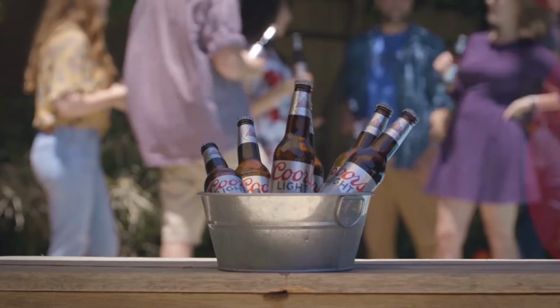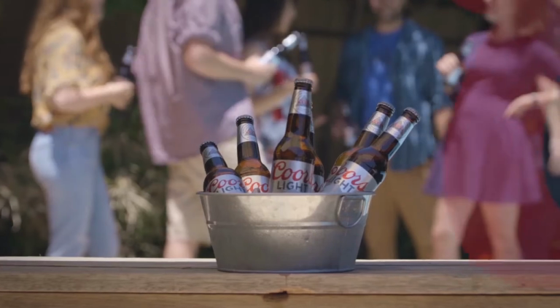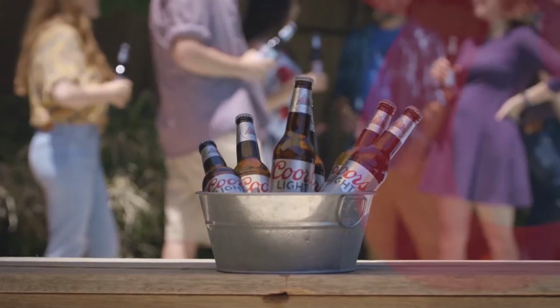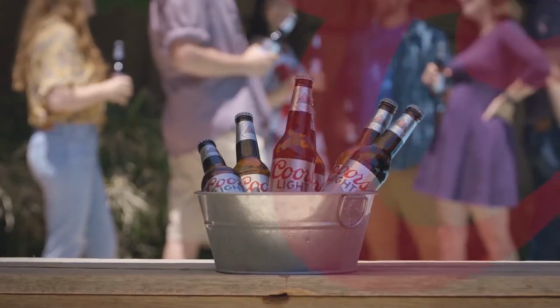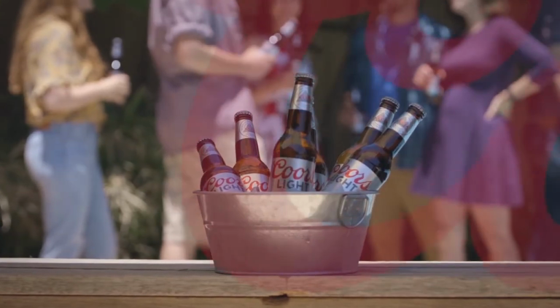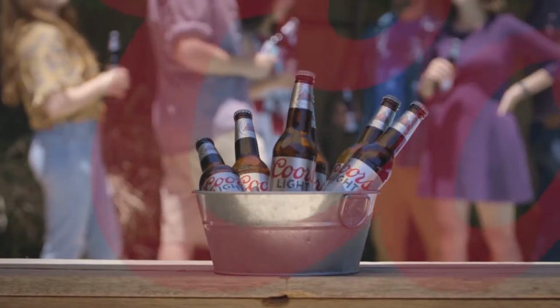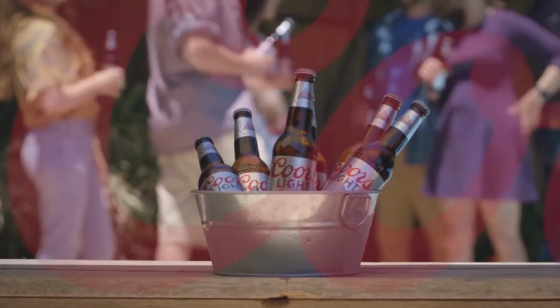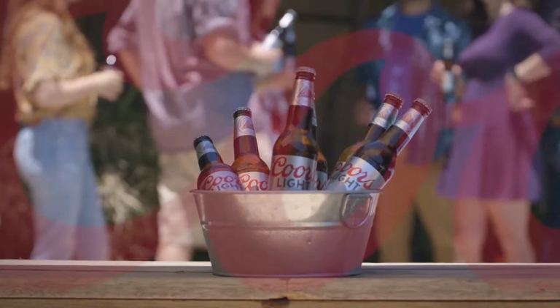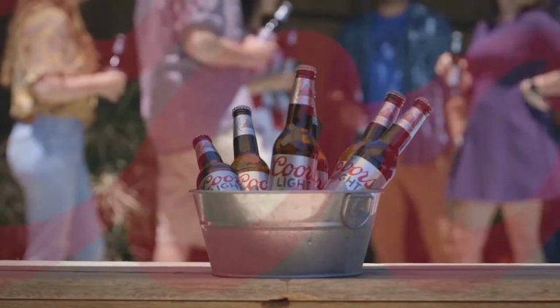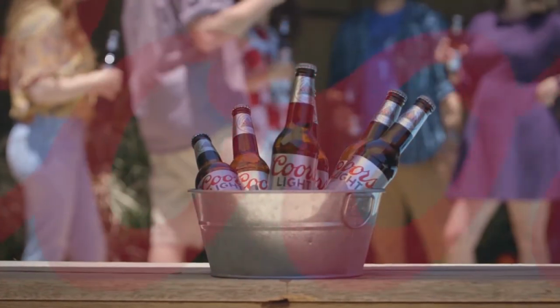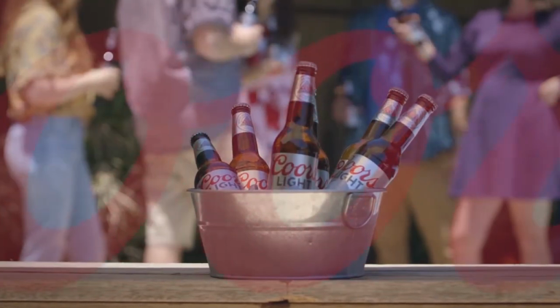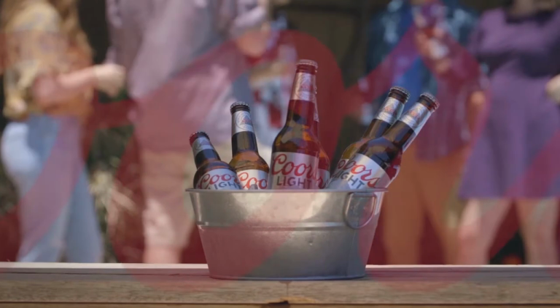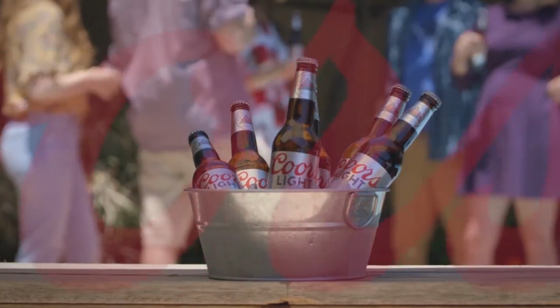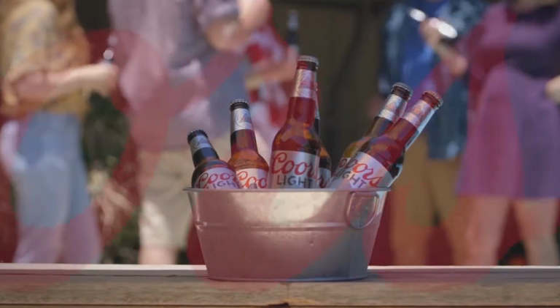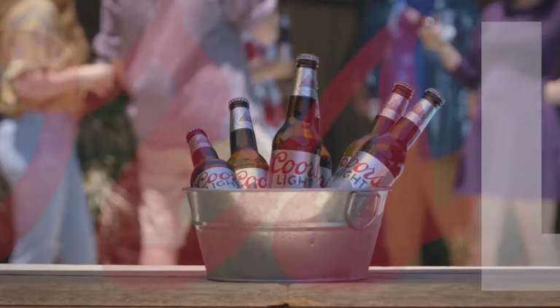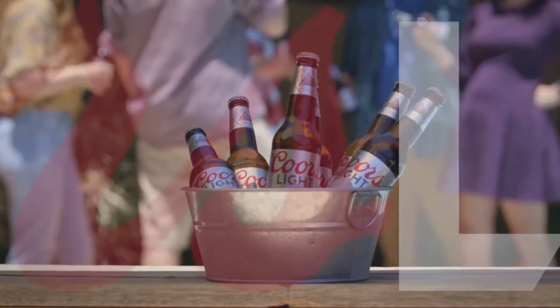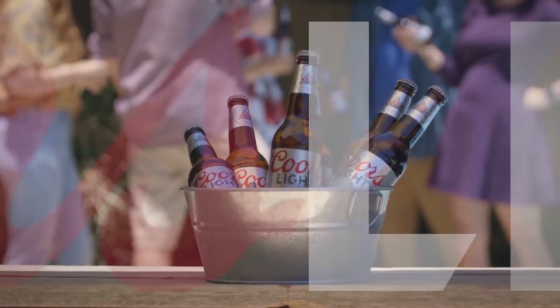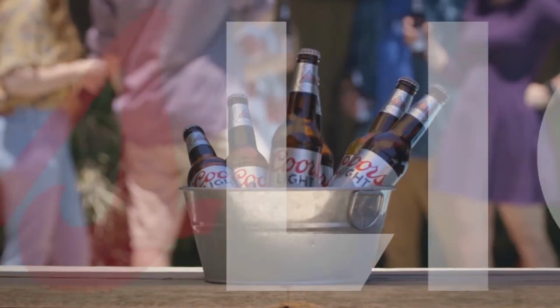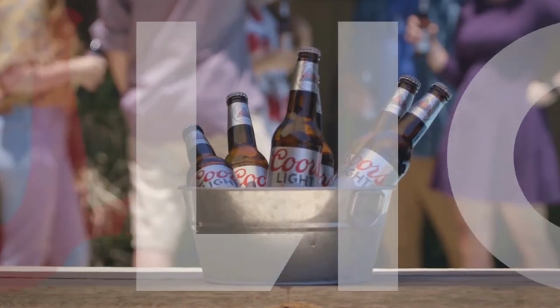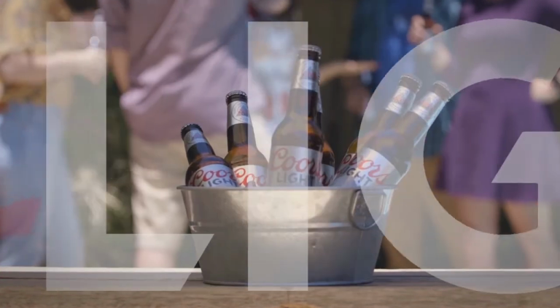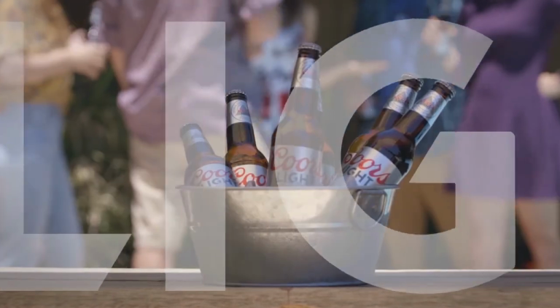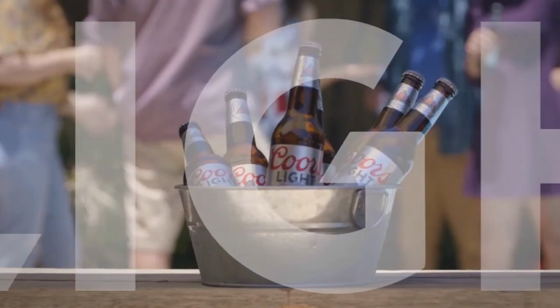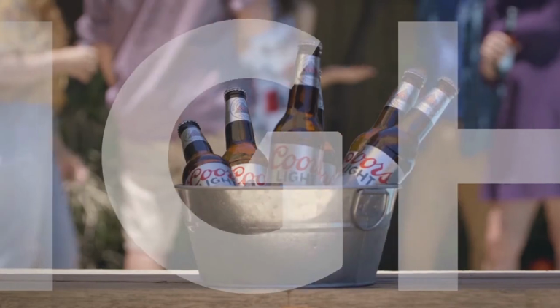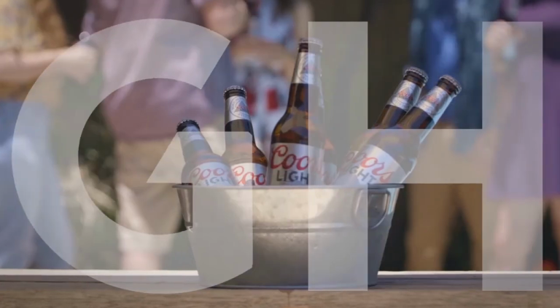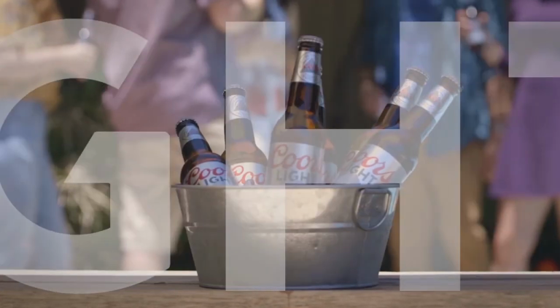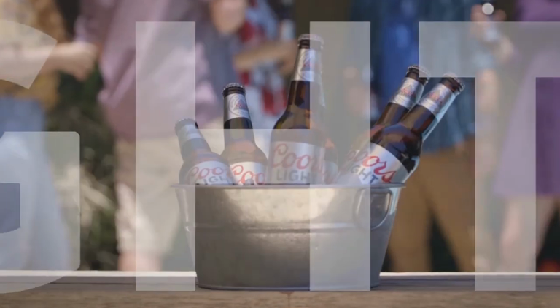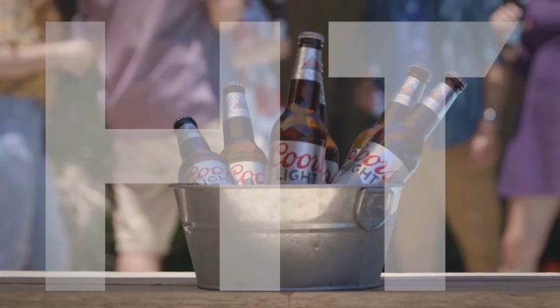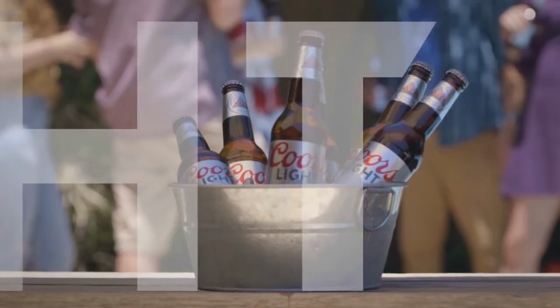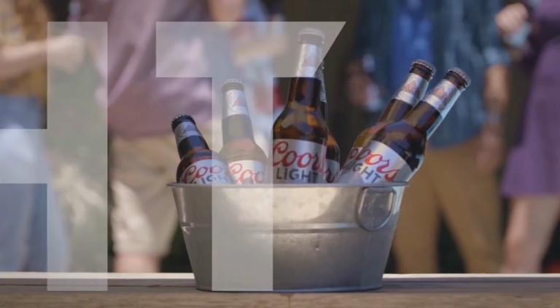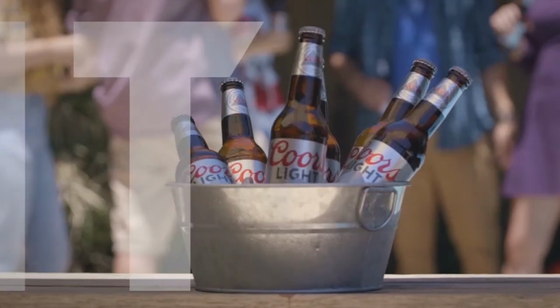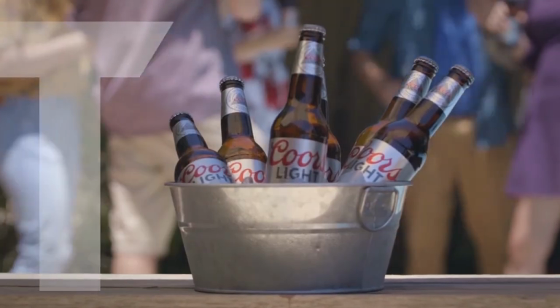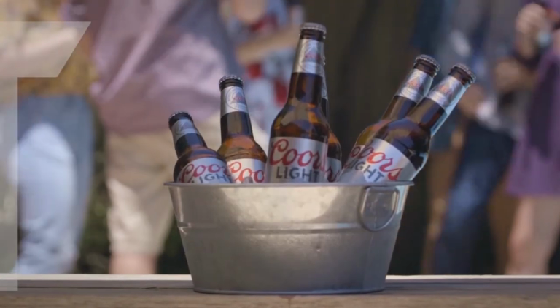Coors Light. From the innovators that brought you pictures of mountains that turn colors when the bottle is cold, and the little air vent thingies on cans that can make beer come out faster, comes another technological innovation designed to give you a better beer experience.